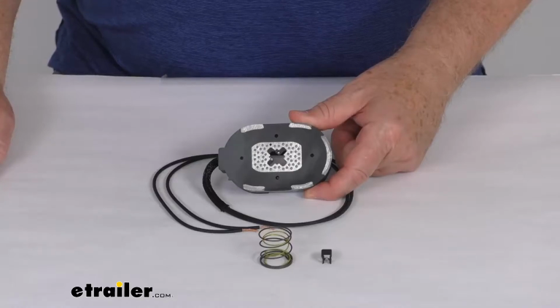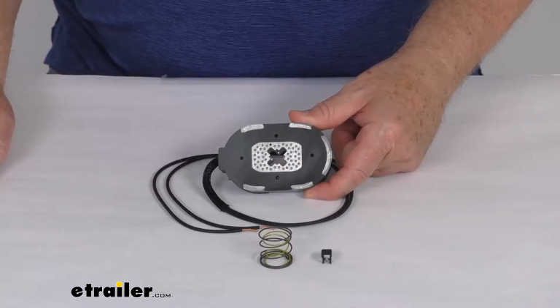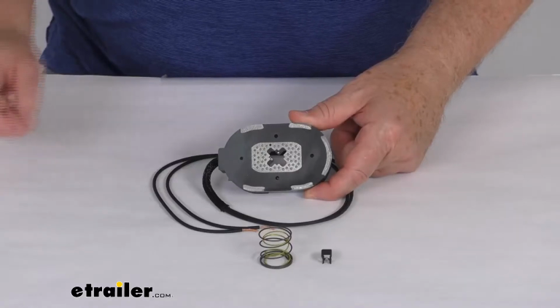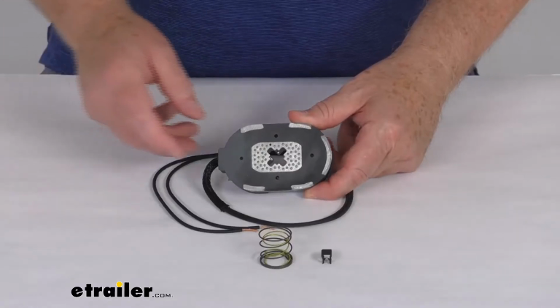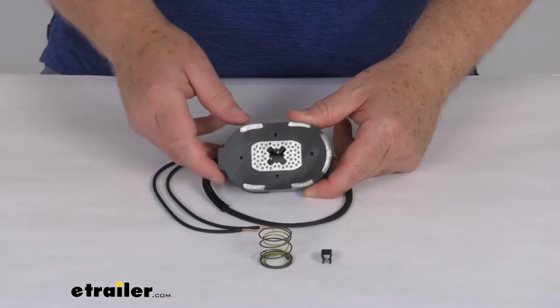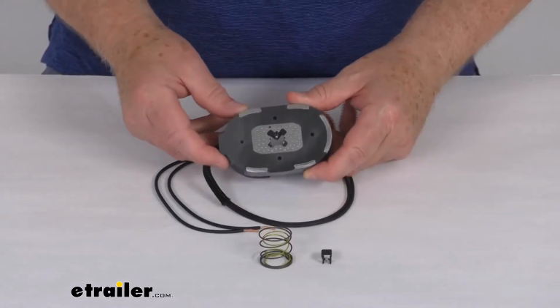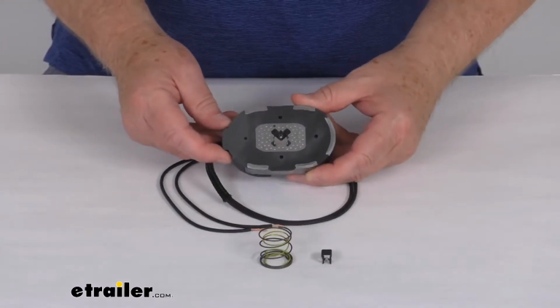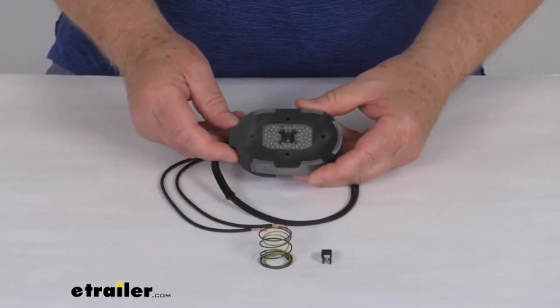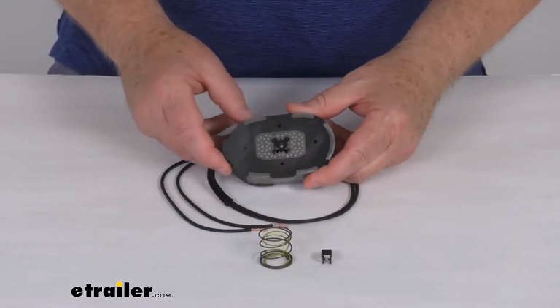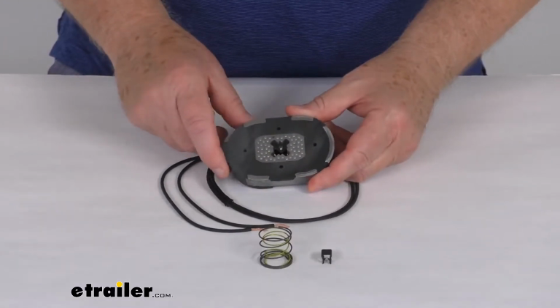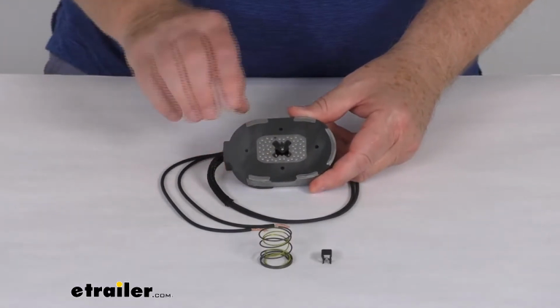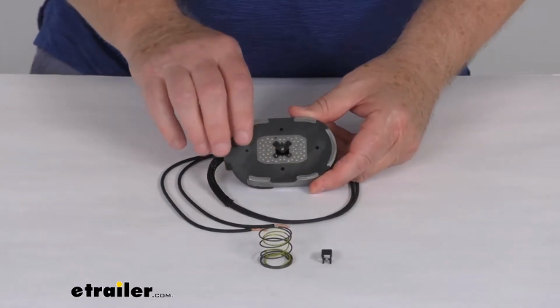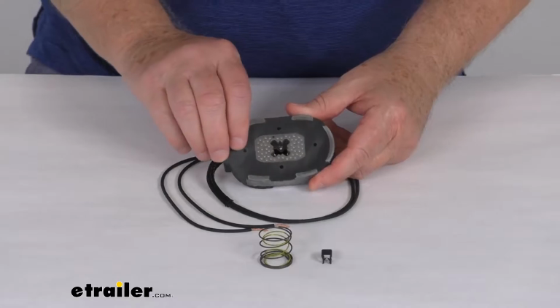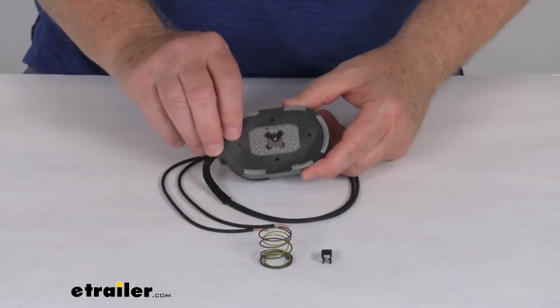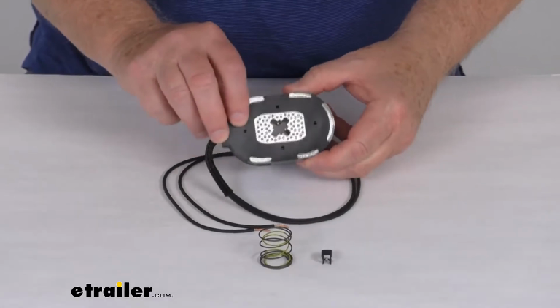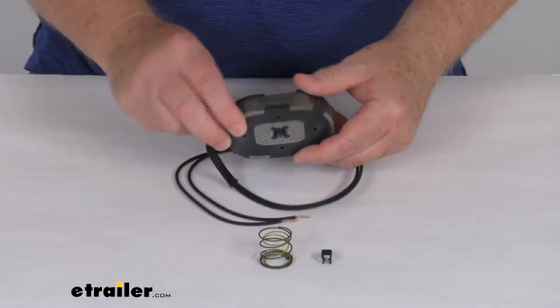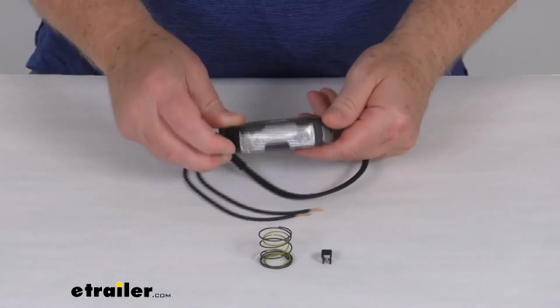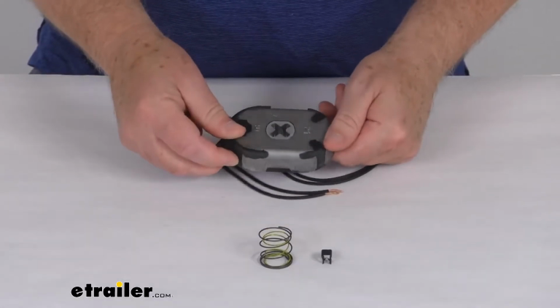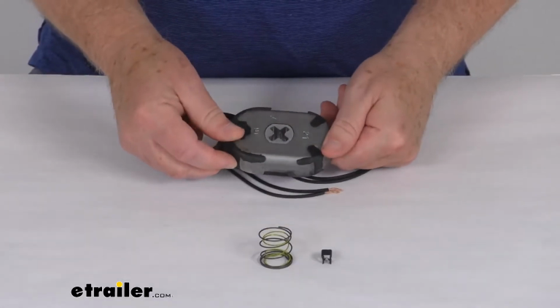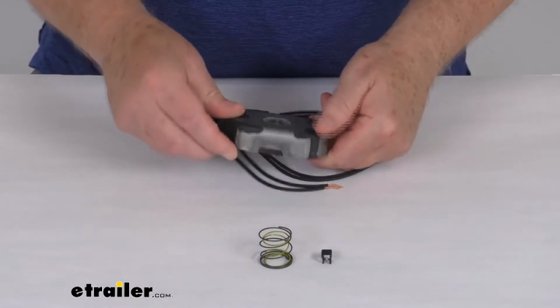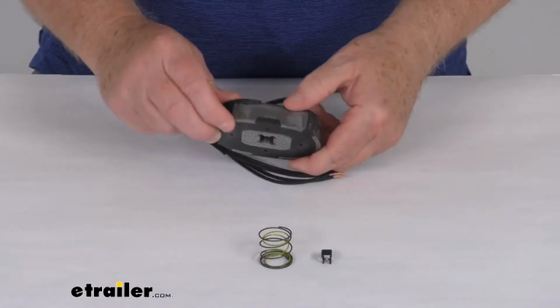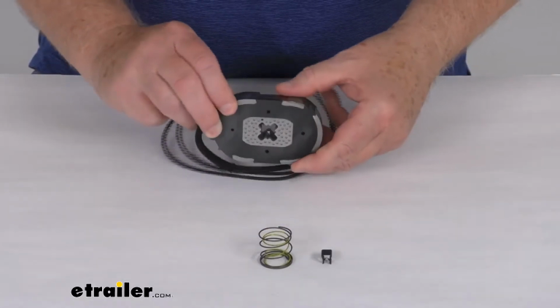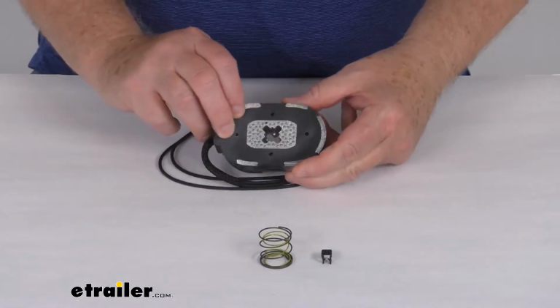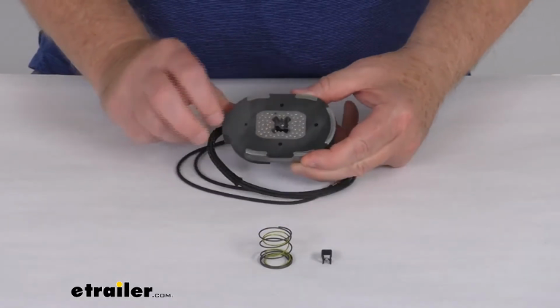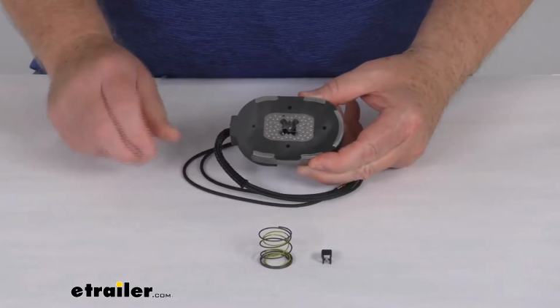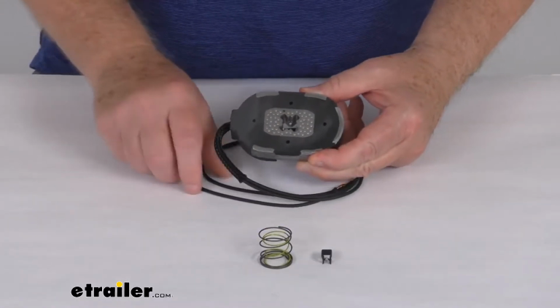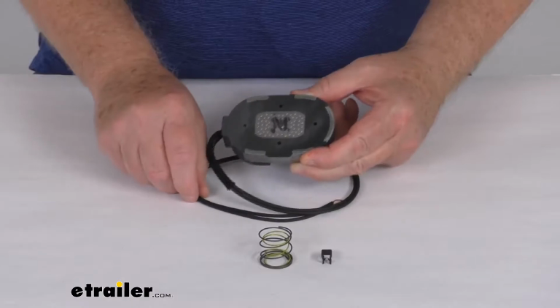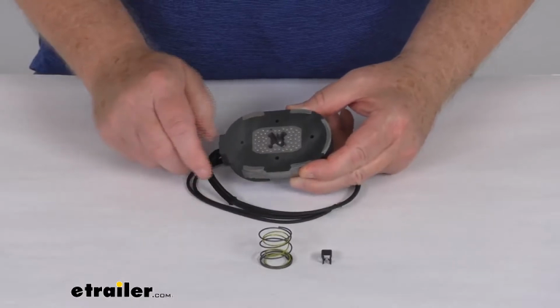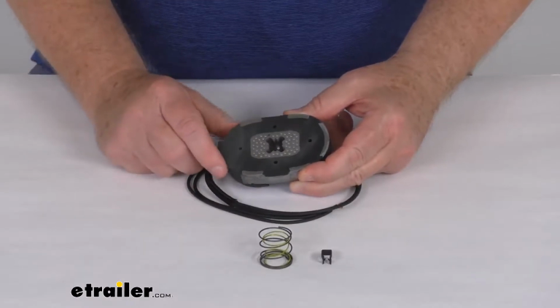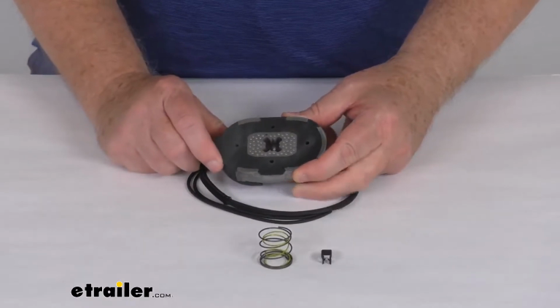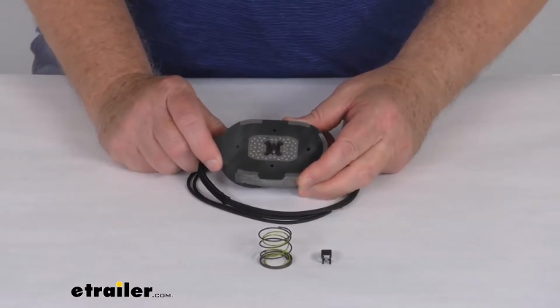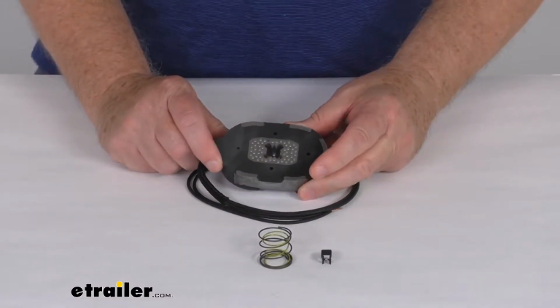Hello everybody, this is Jeff at eTrailer.com. Today we take a look at this replacement trailer brake magnet for the Dexter axle 4,400 pound and 7,000 pound electric brake assemblies.